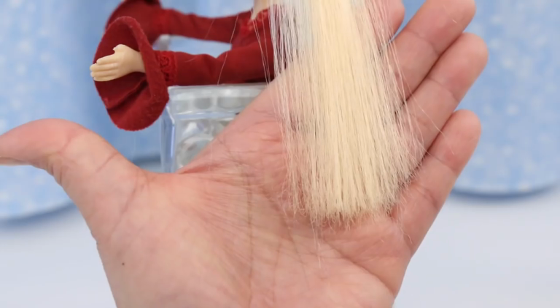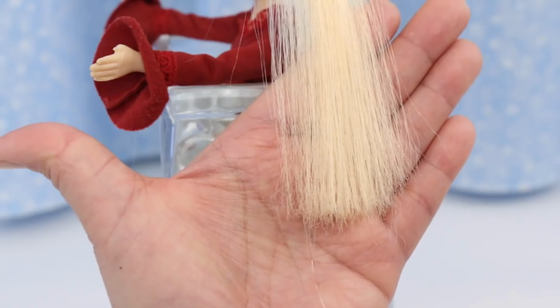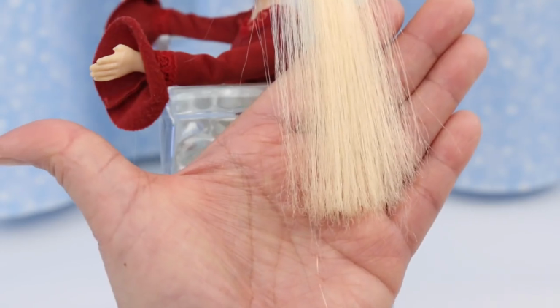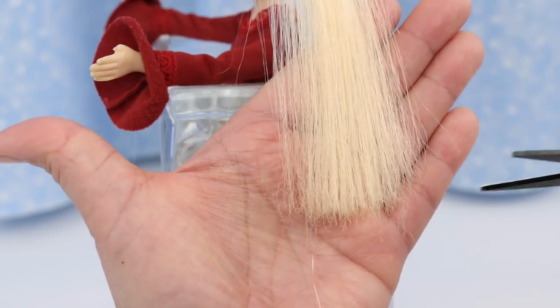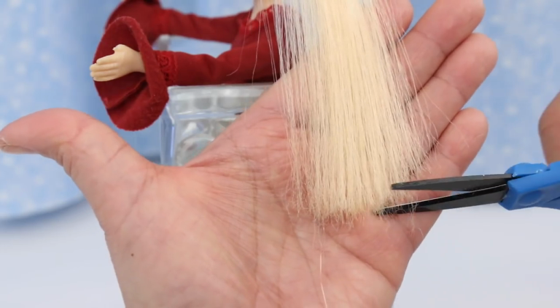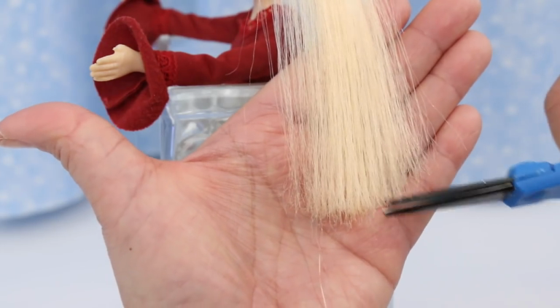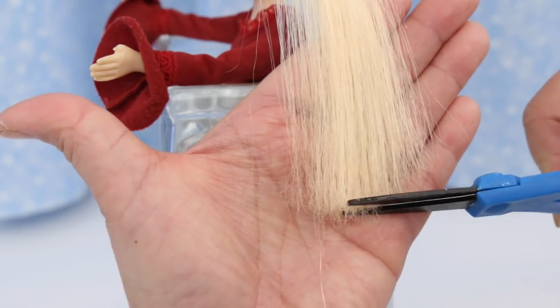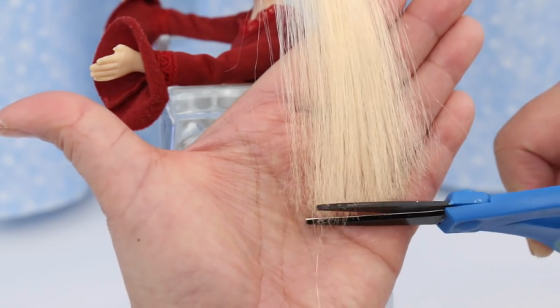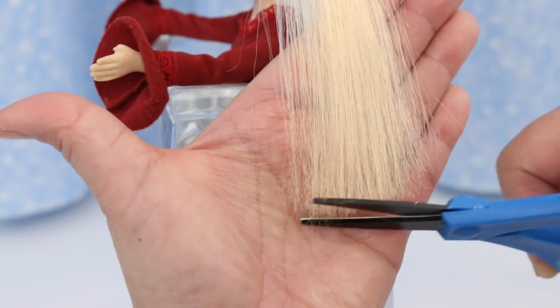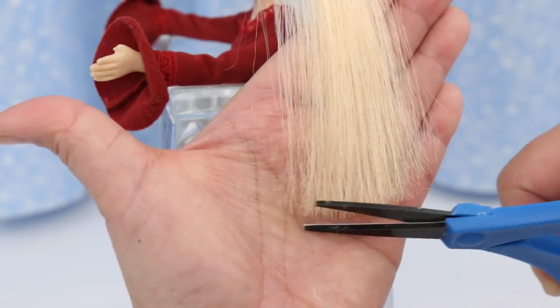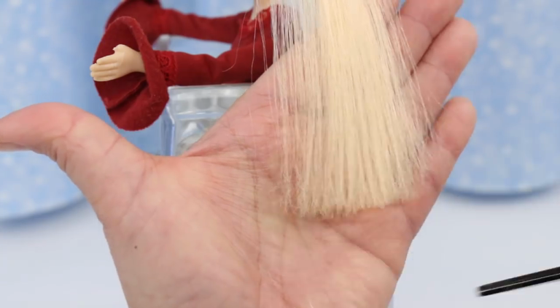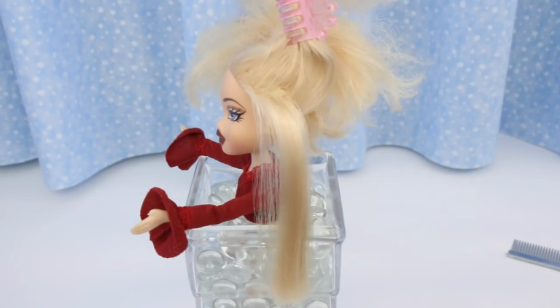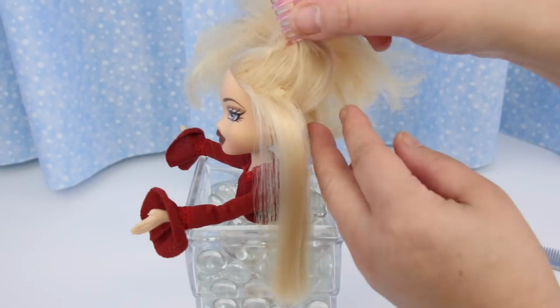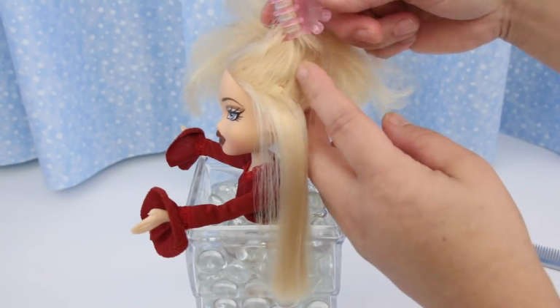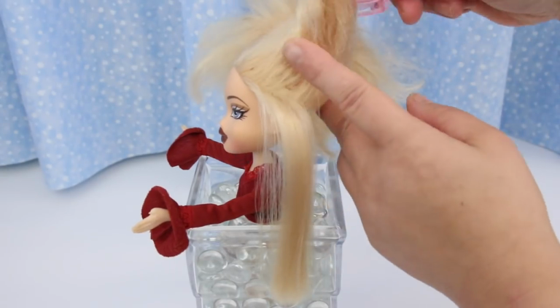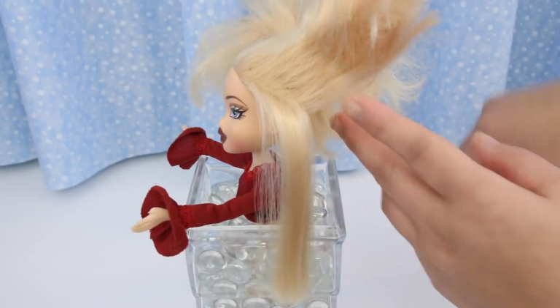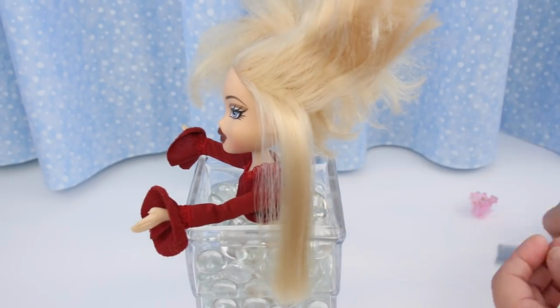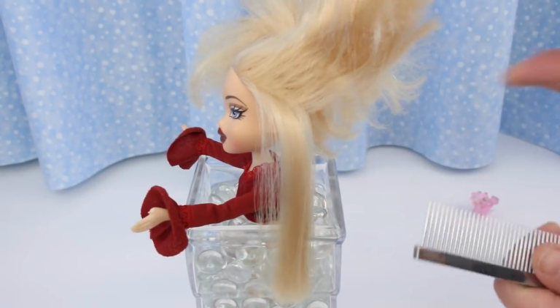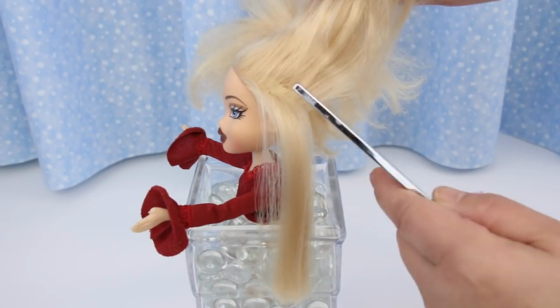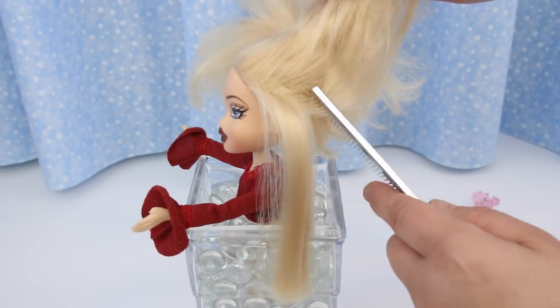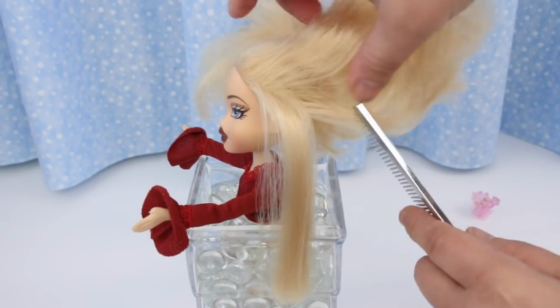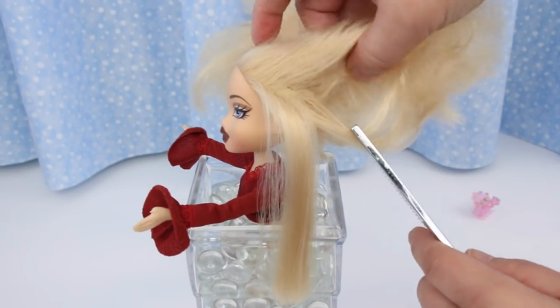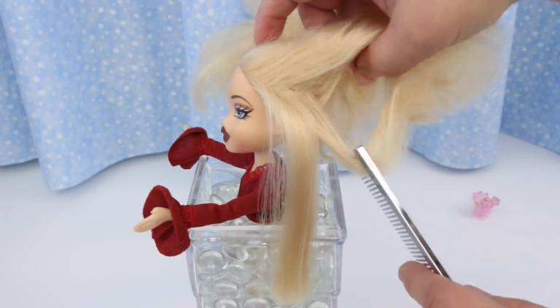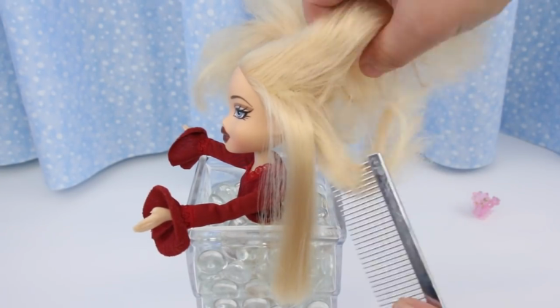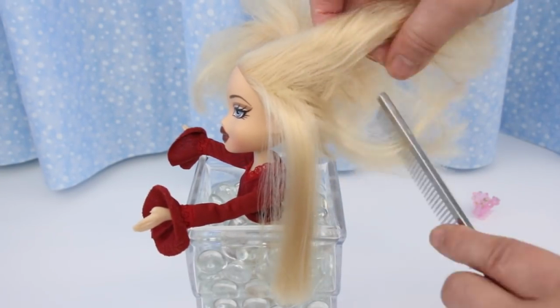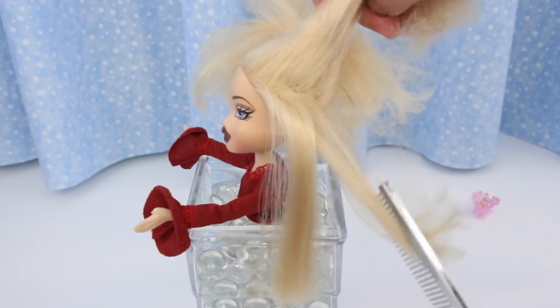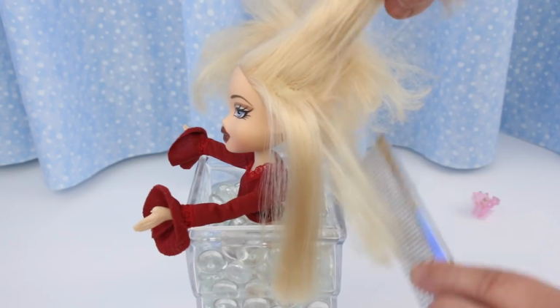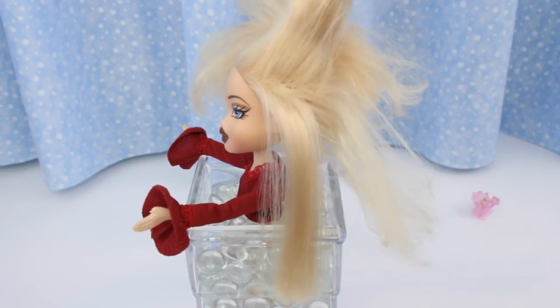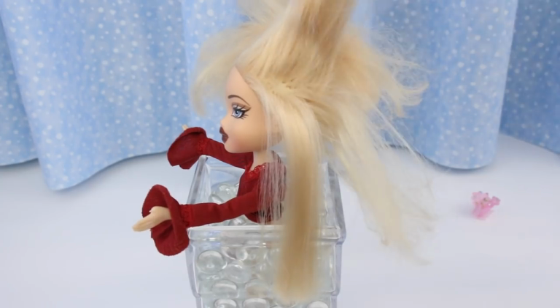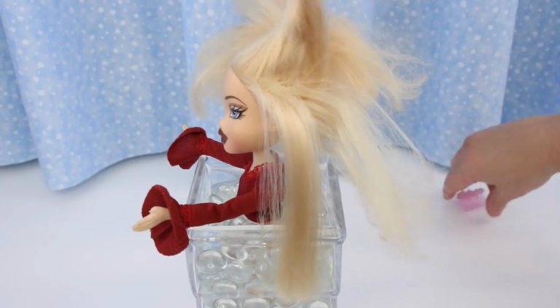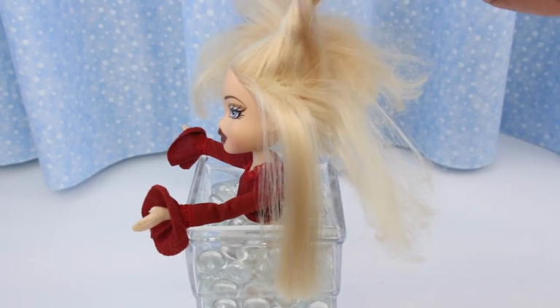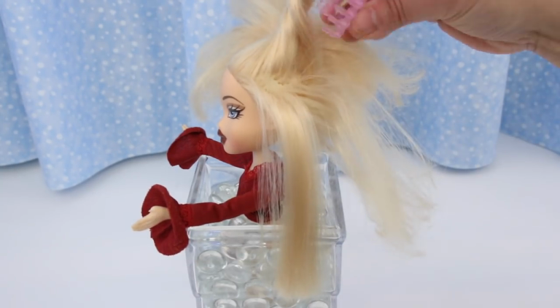Run the flat iron through the hair until you can comb through the frizz. Trim off all the straggly hair. Alright, on to the next section — let's go full speed ahead!